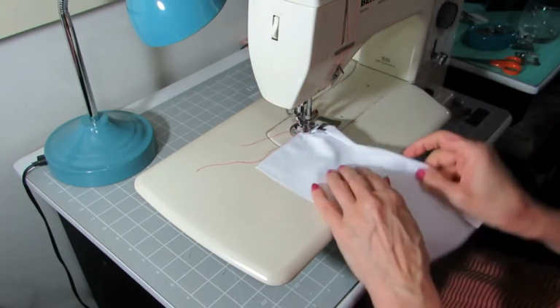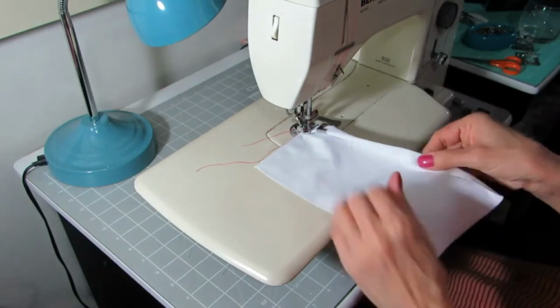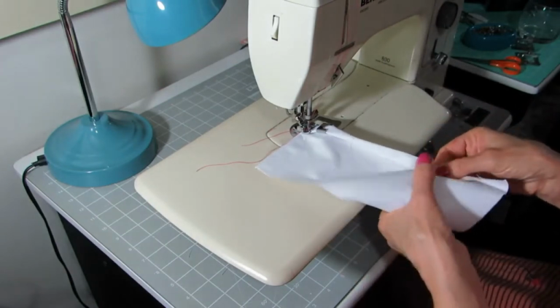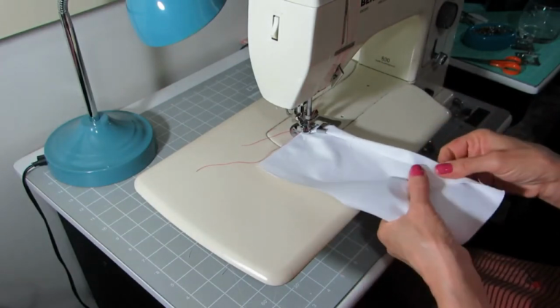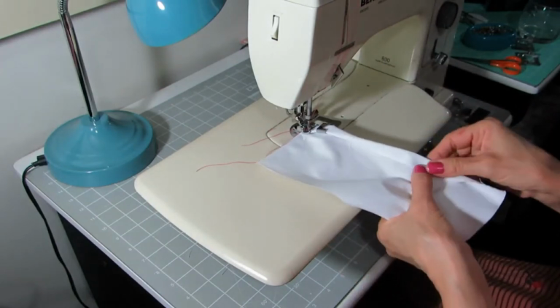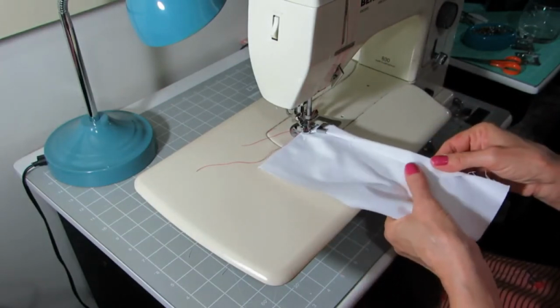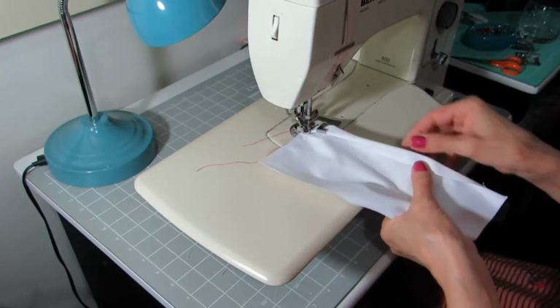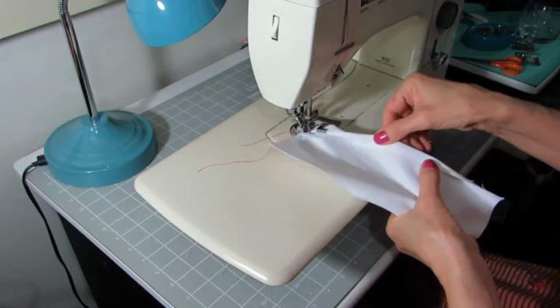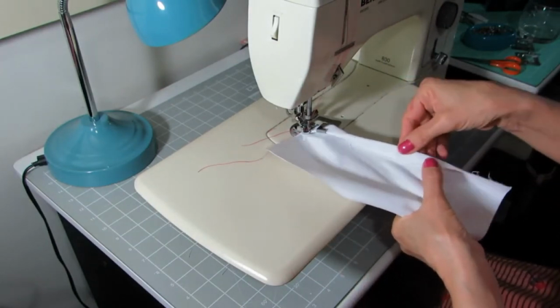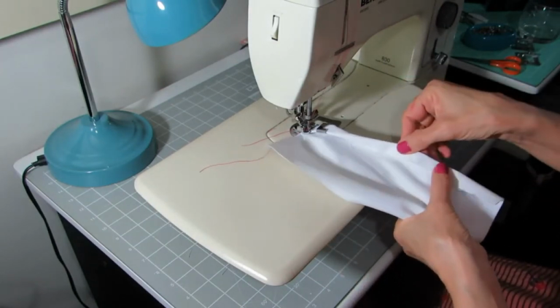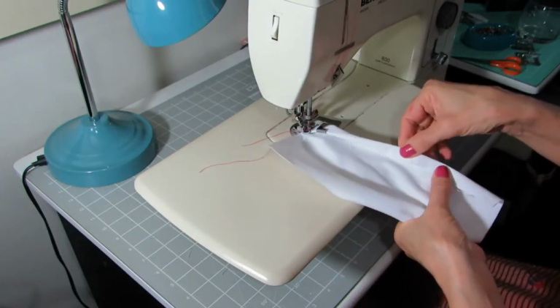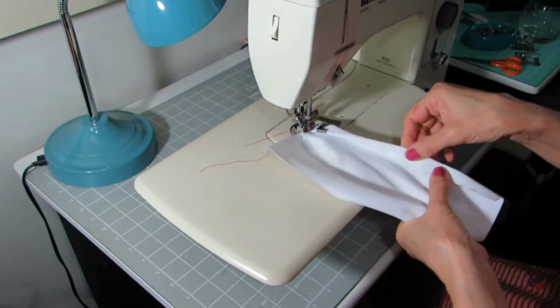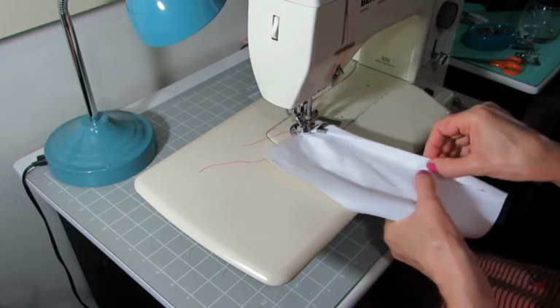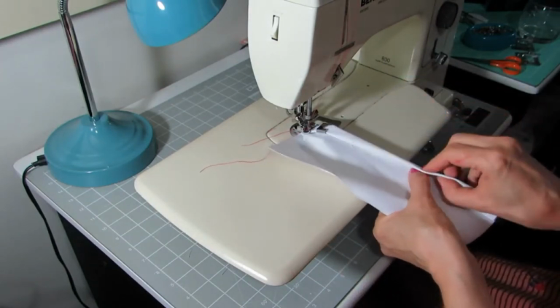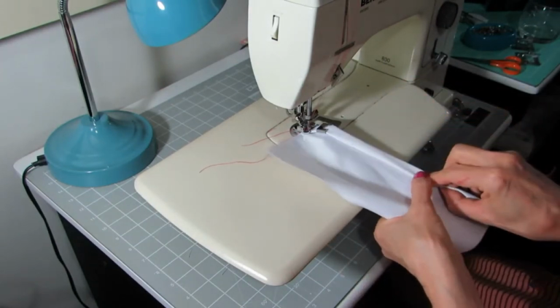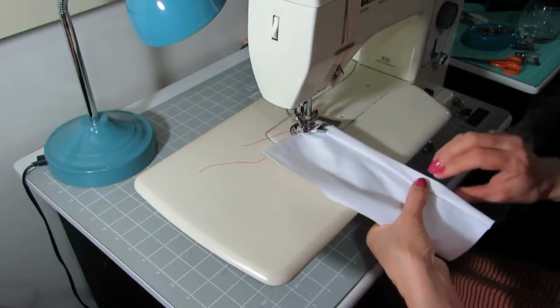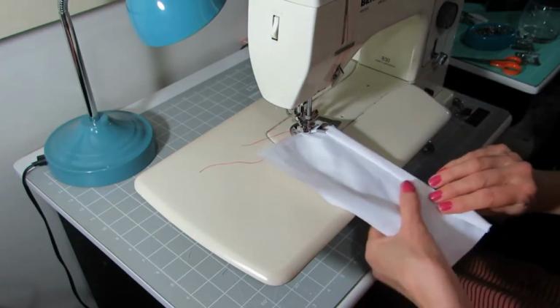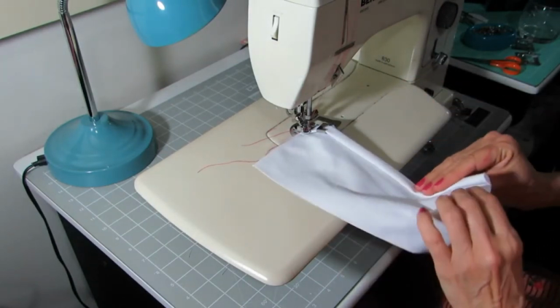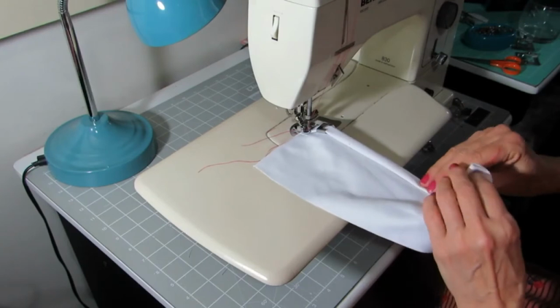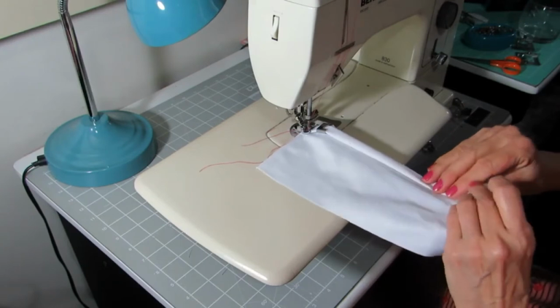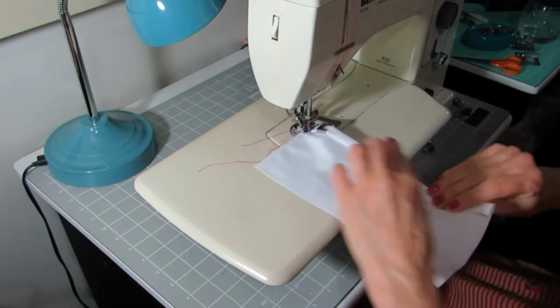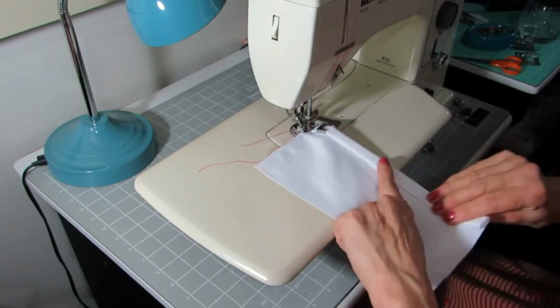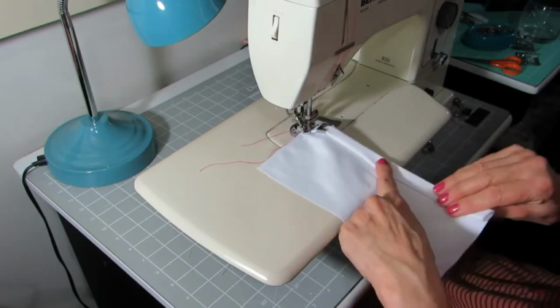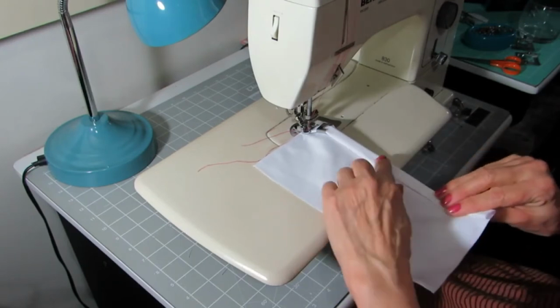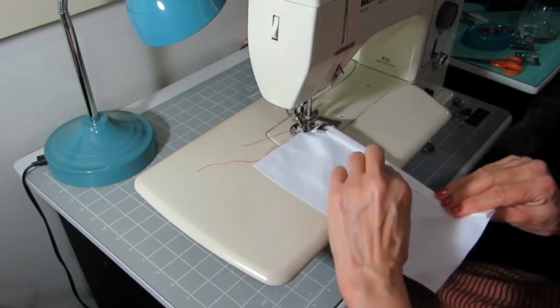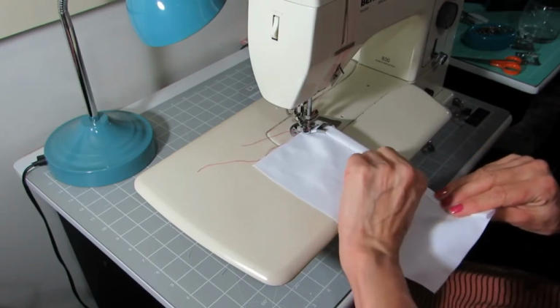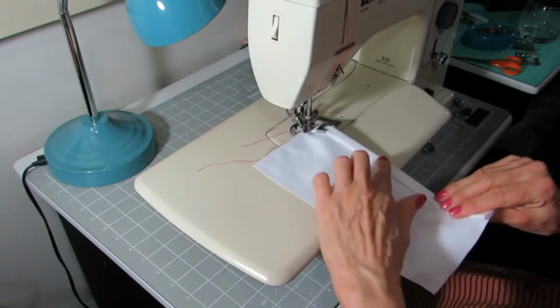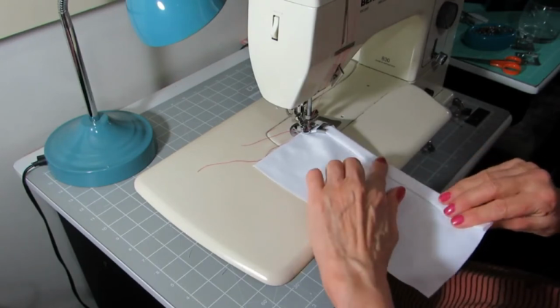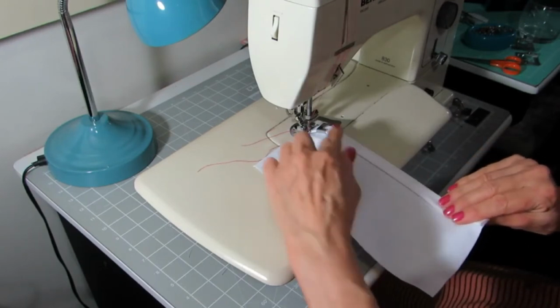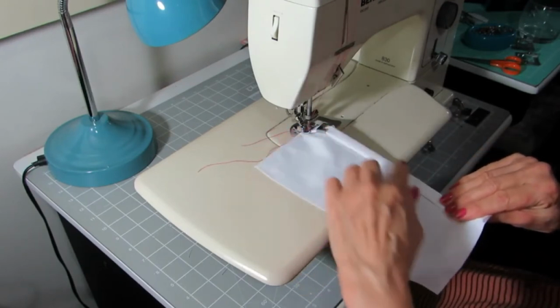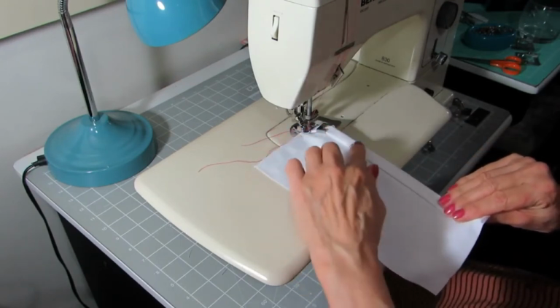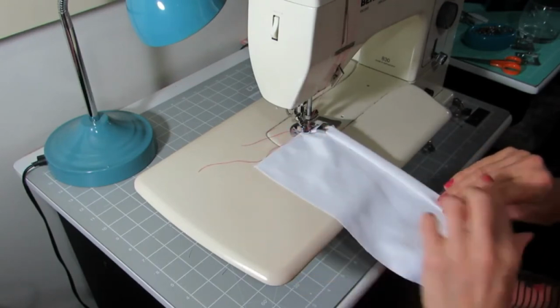Then roll the fabric over at the bottom more or less the same width and keep your finger on as you sew. The foot will keep it in the correct width.